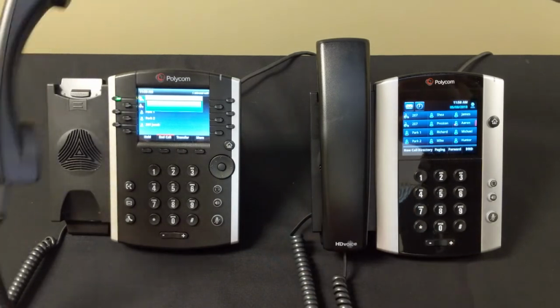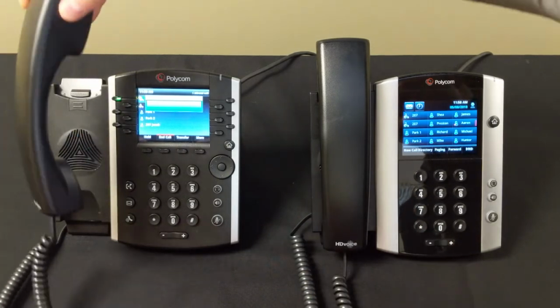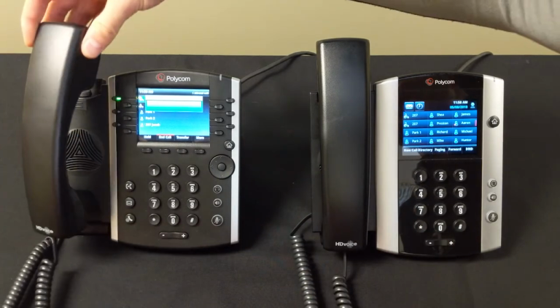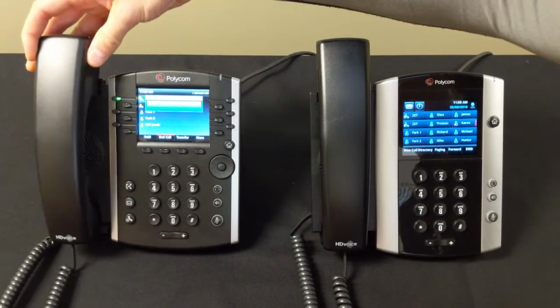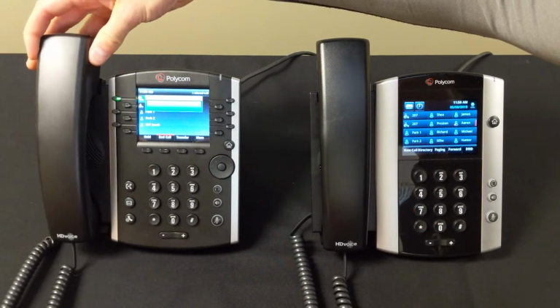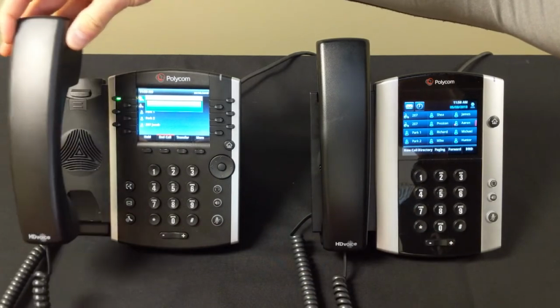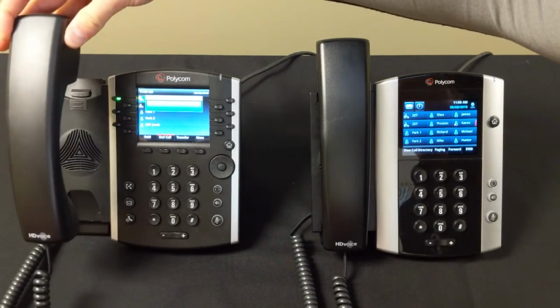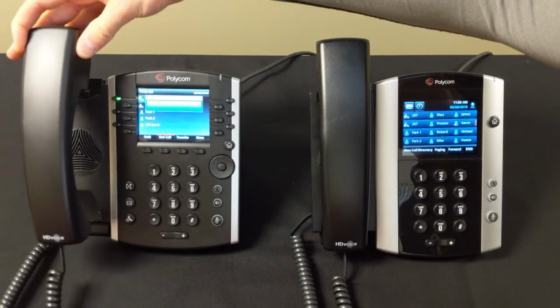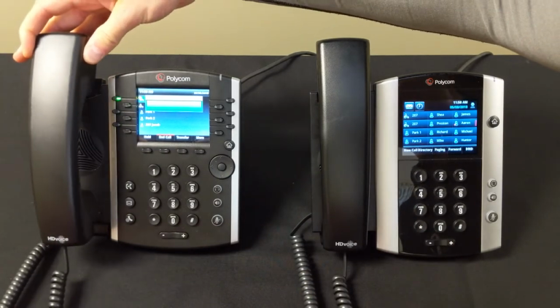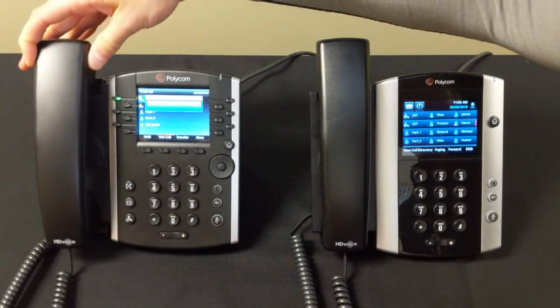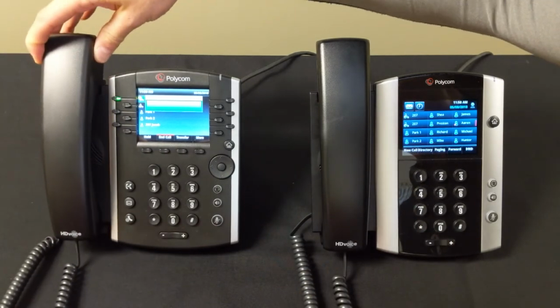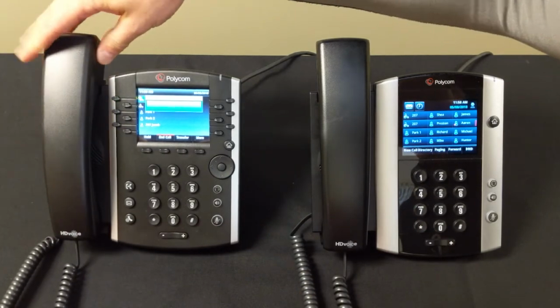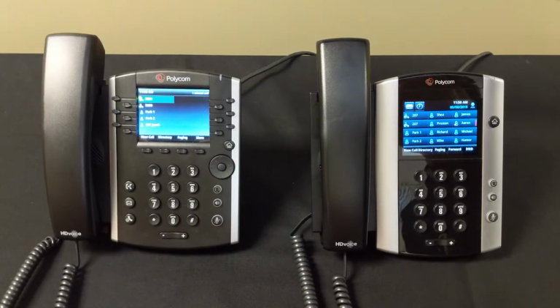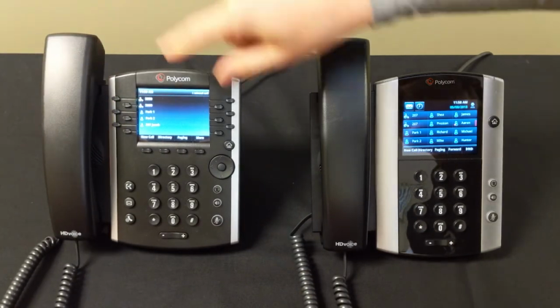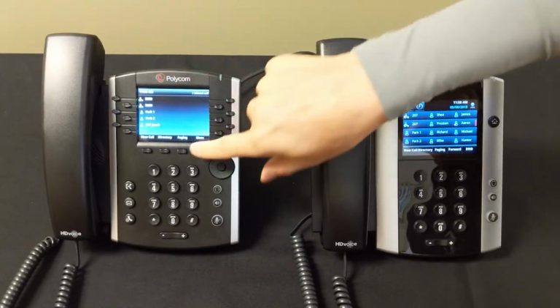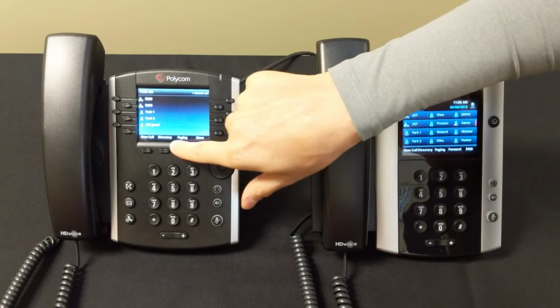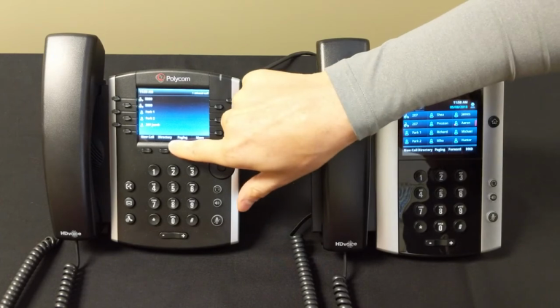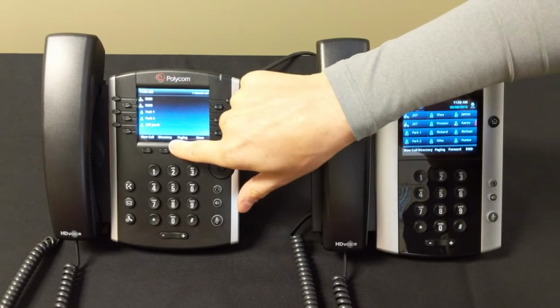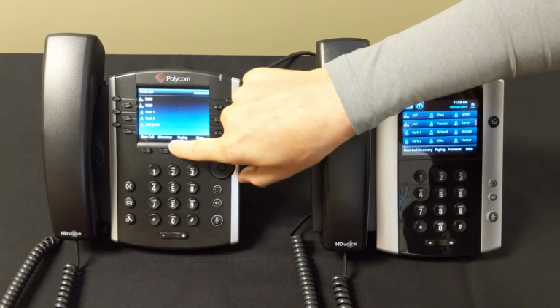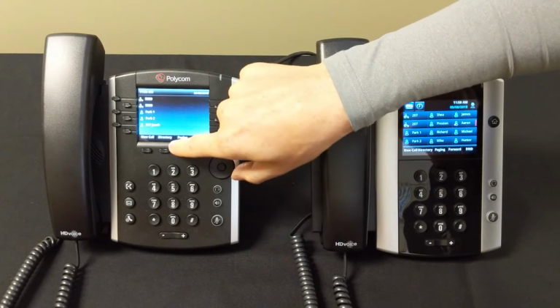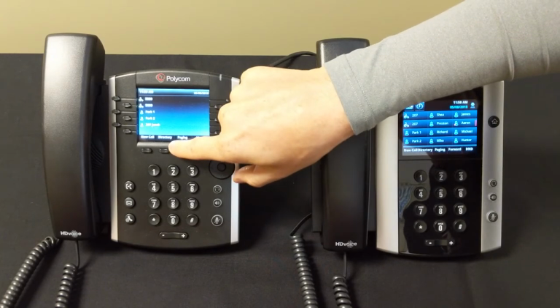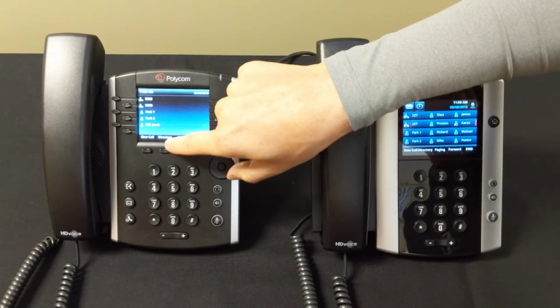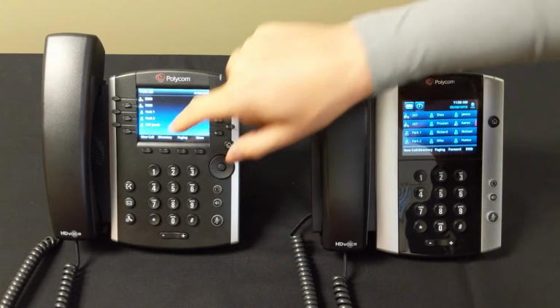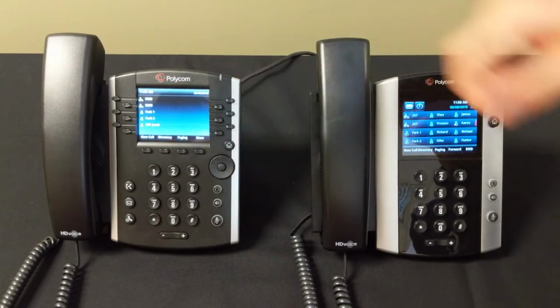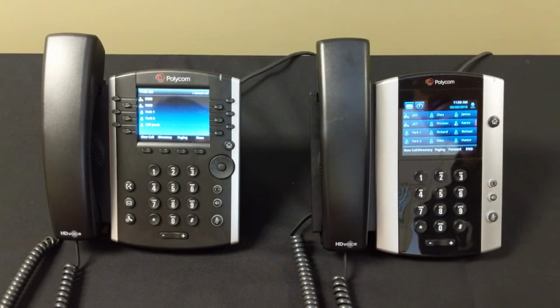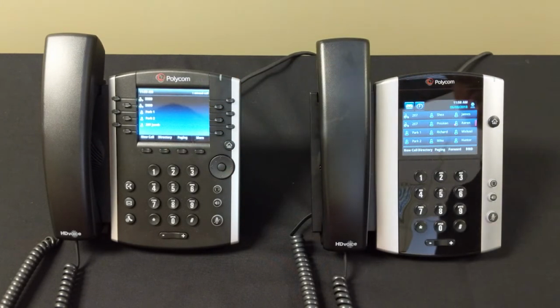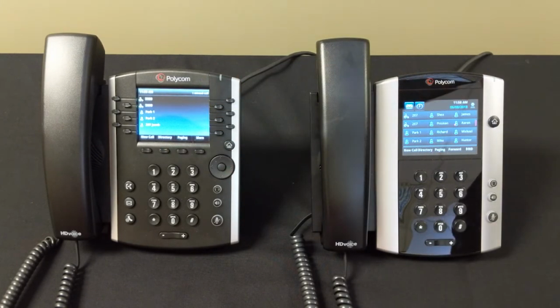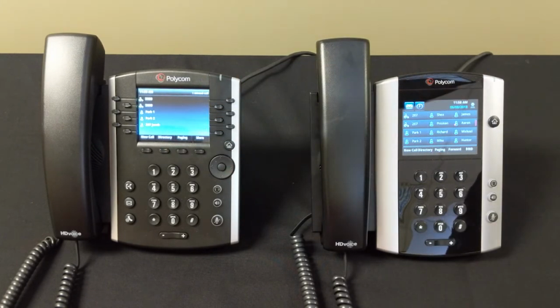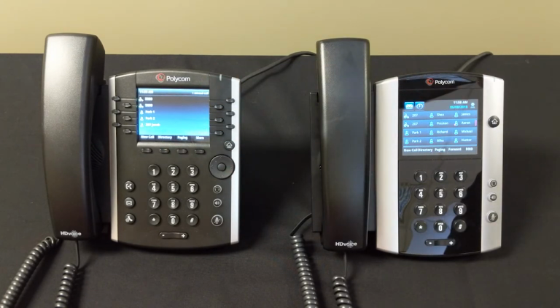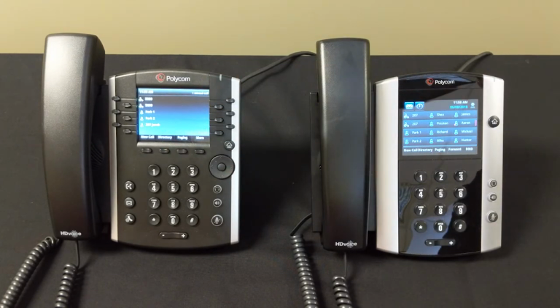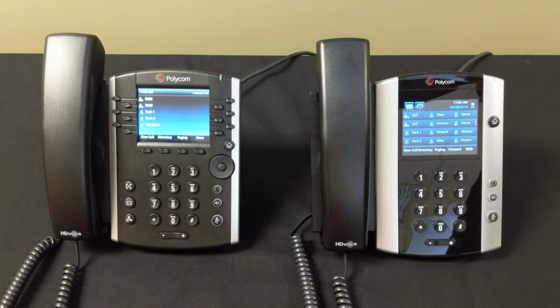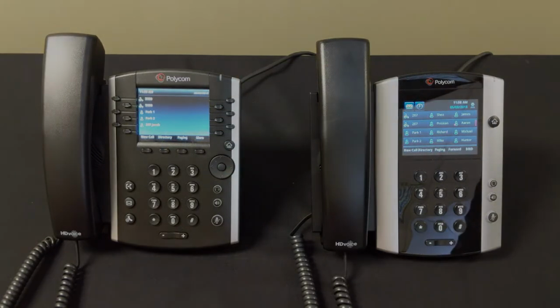So that's how to place a call. Now to end a call, you can simply hang up, or if you're on speakerphone, there'll be an end call button right here. And that's placing your first call.